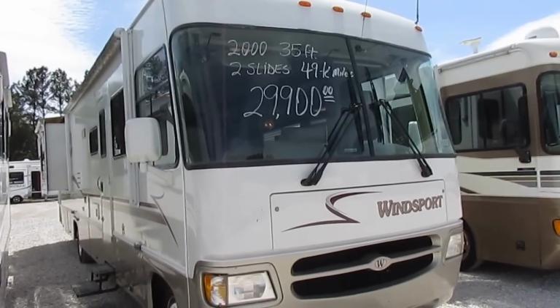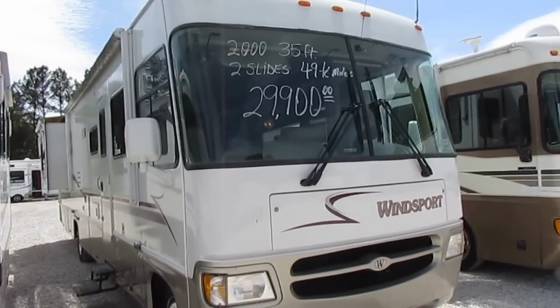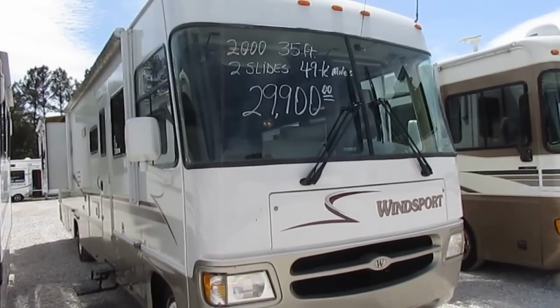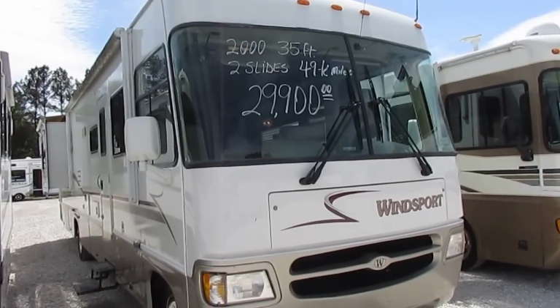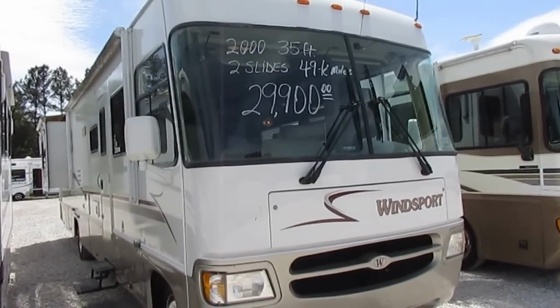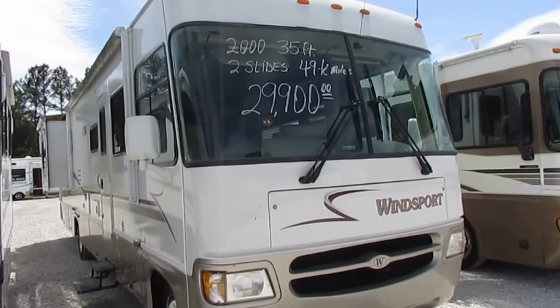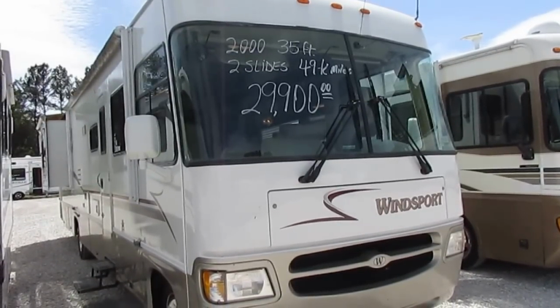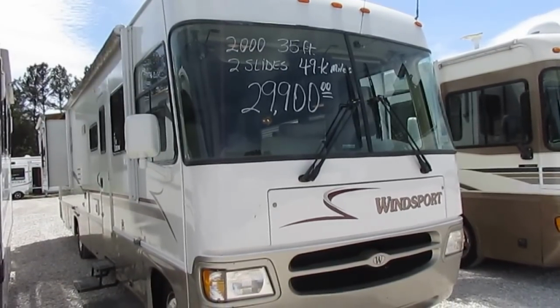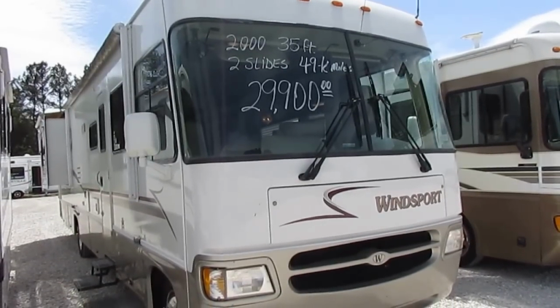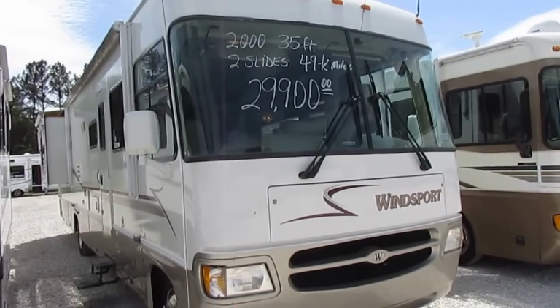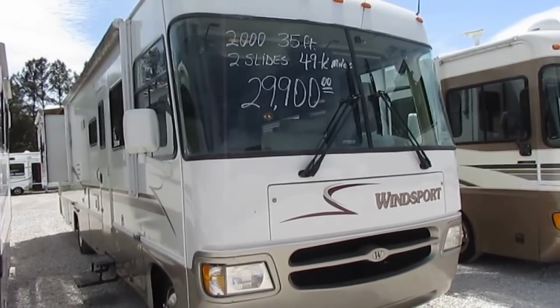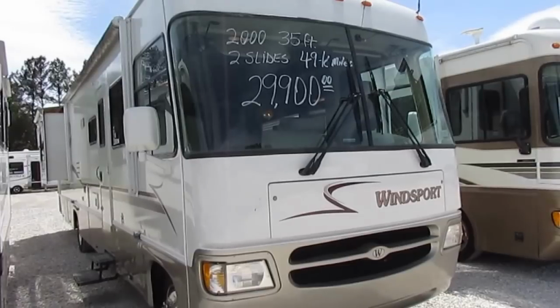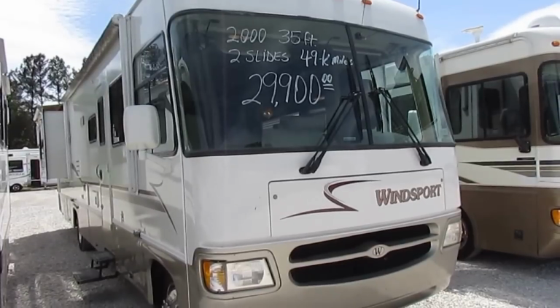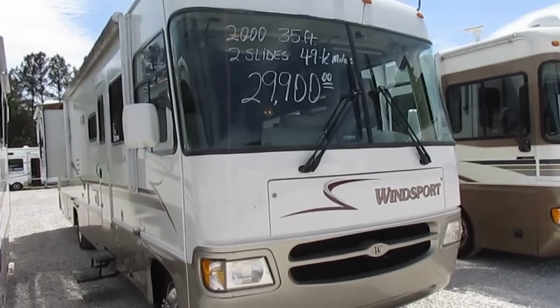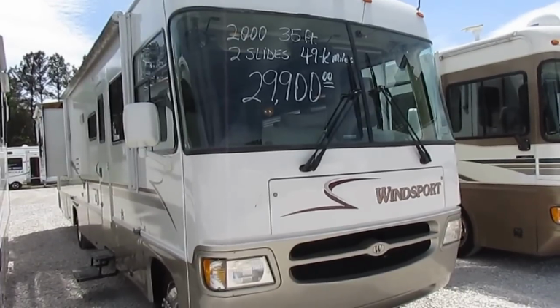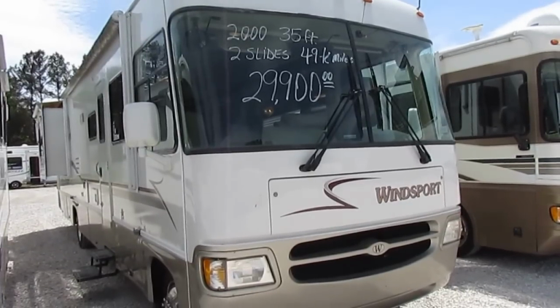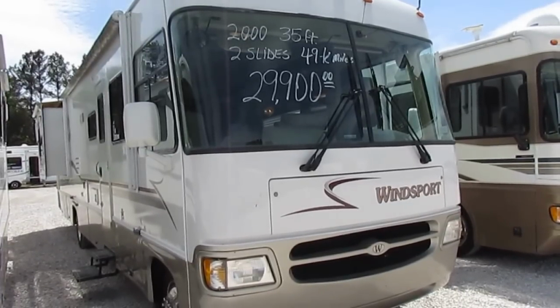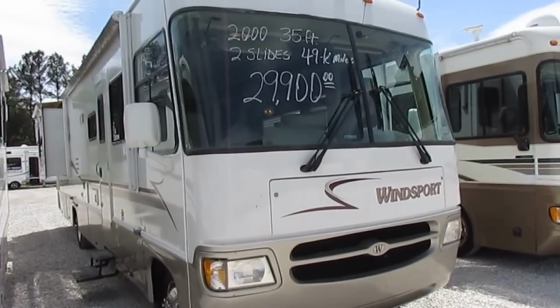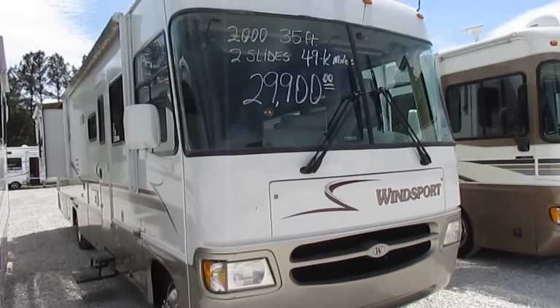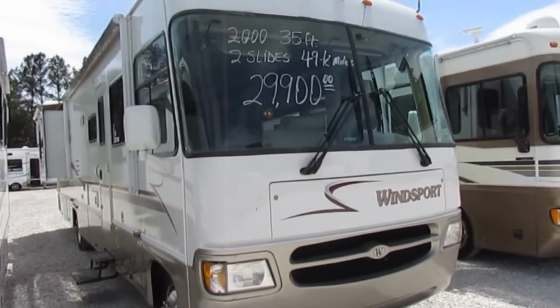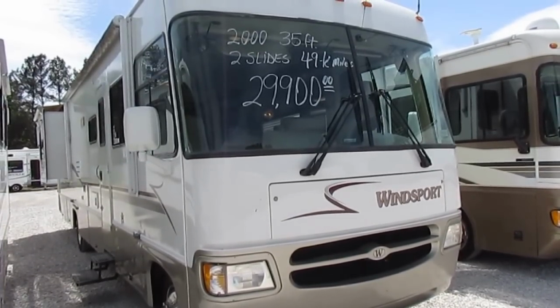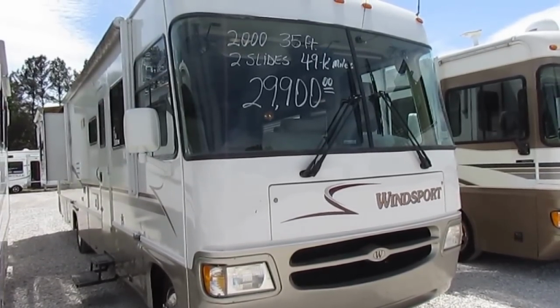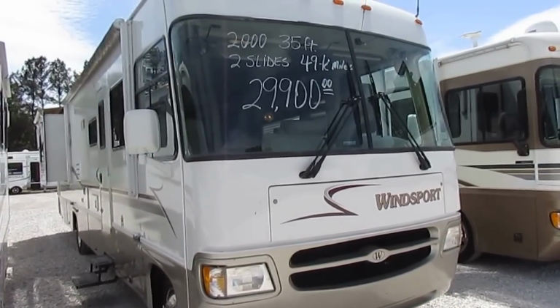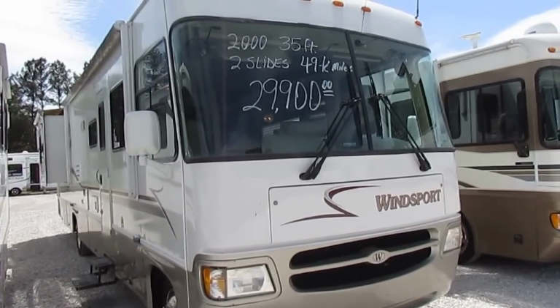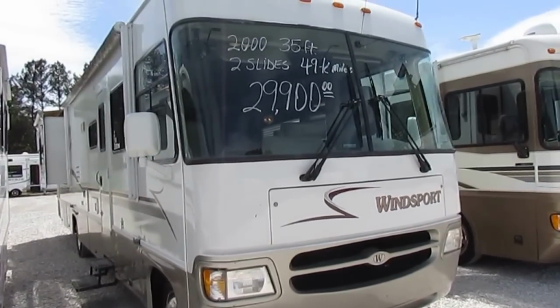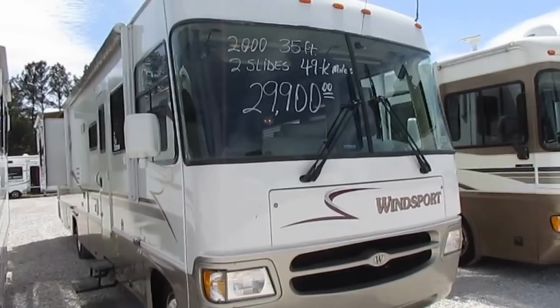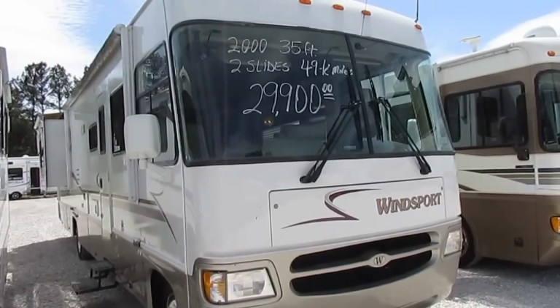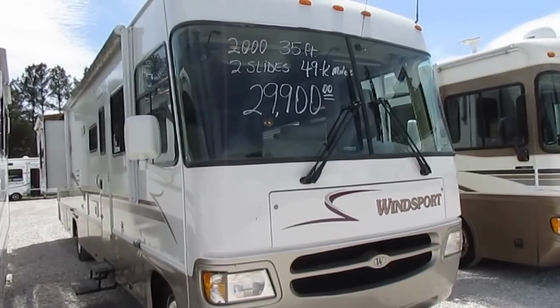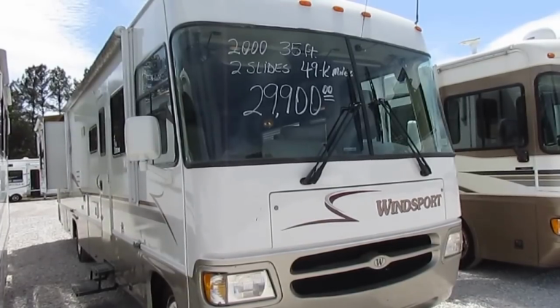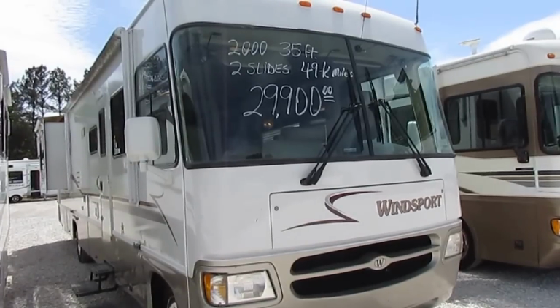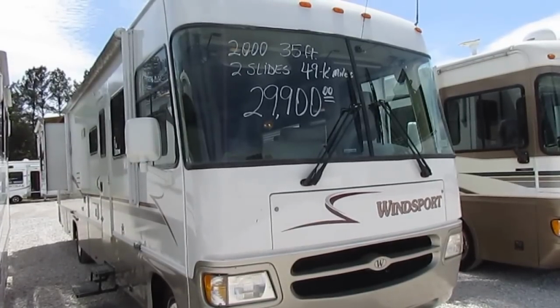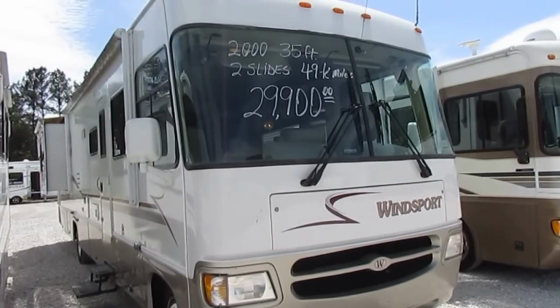Good afternoon folks. Big Bo here with another great Class A Motorhome value from Parkway RV Center. Today we're looking at a 2000 model Four Winds Wind Sport, model number 35D.